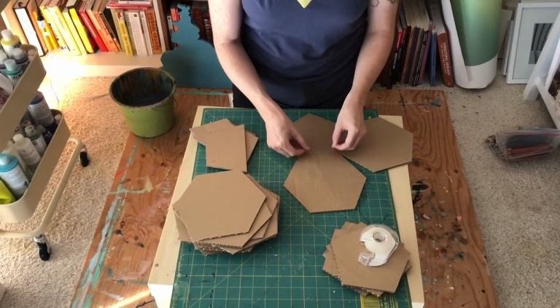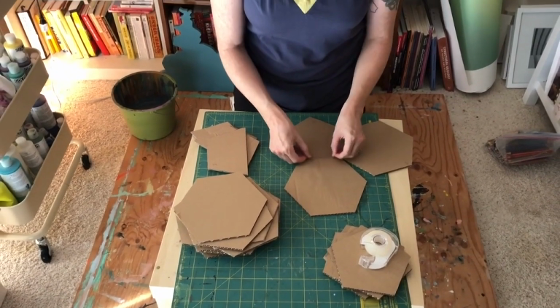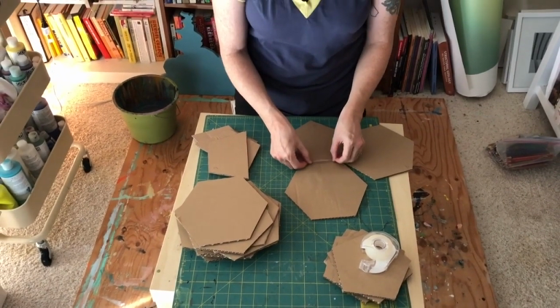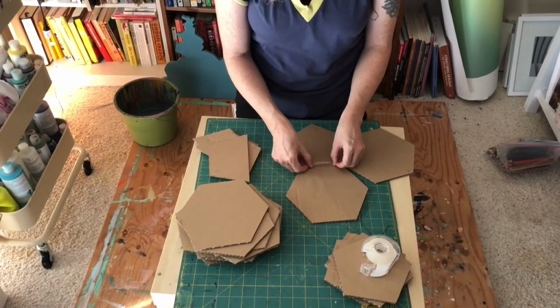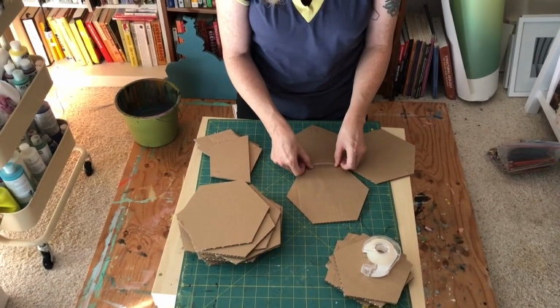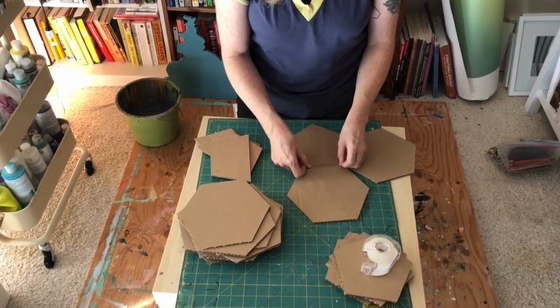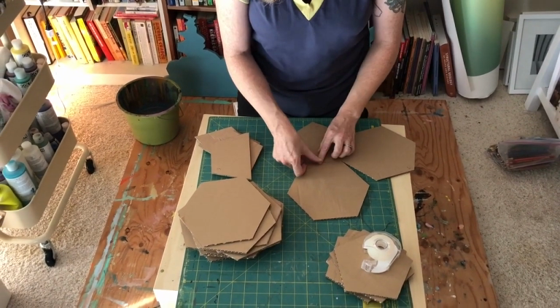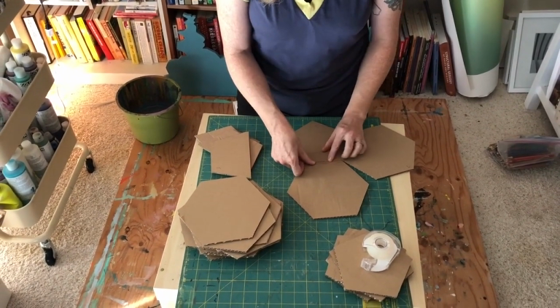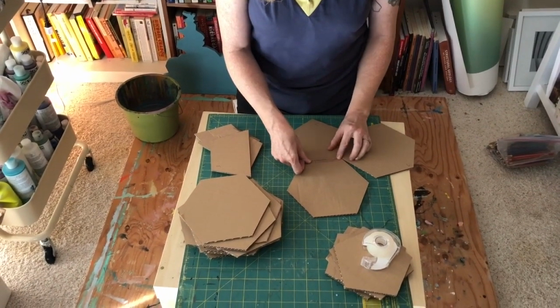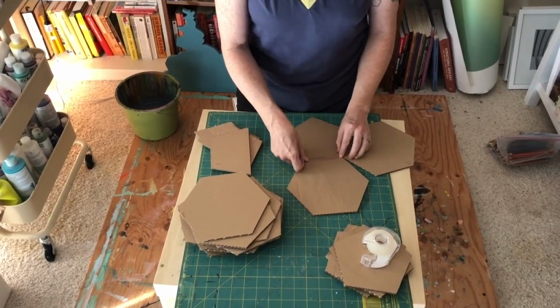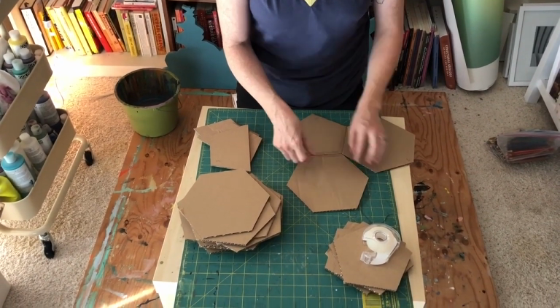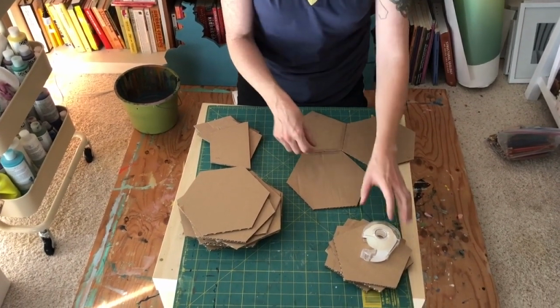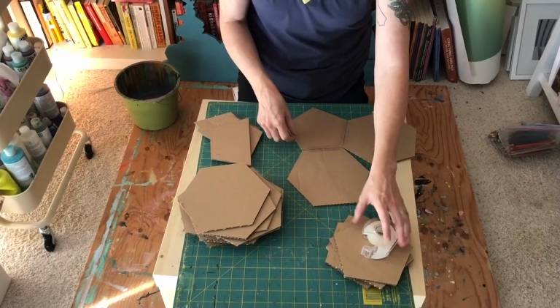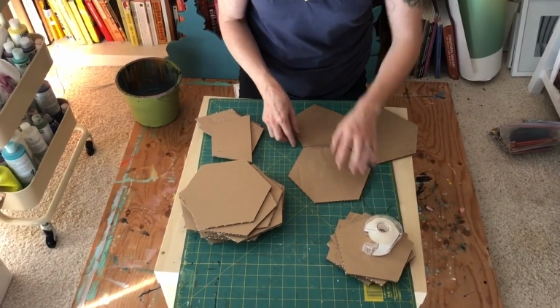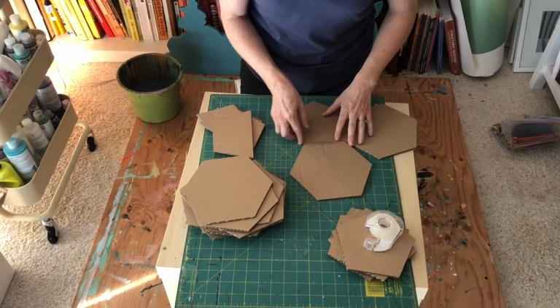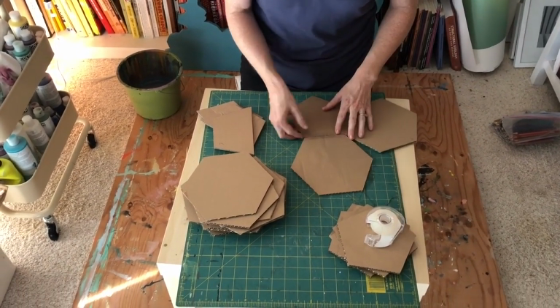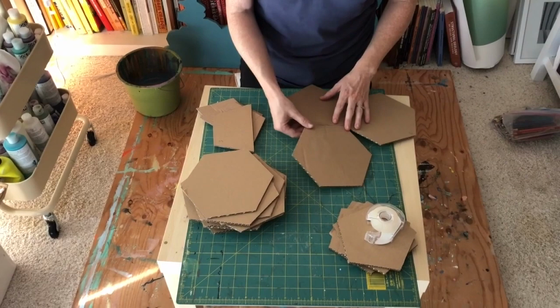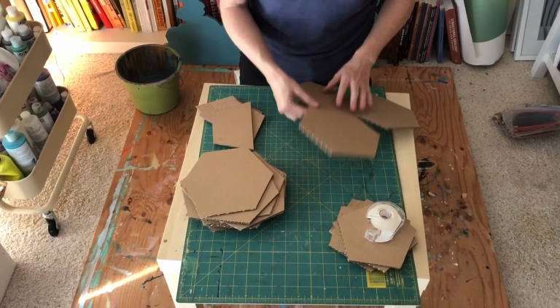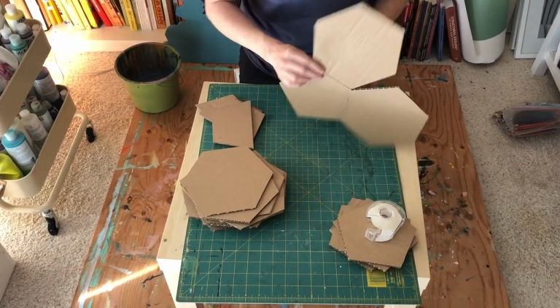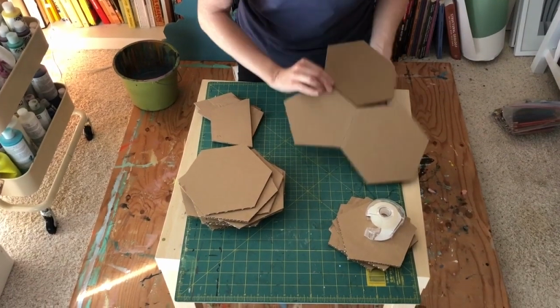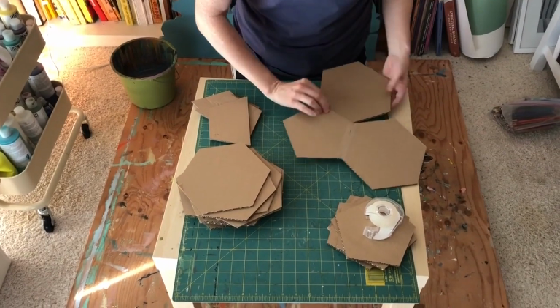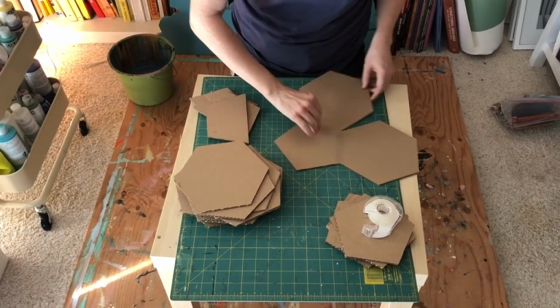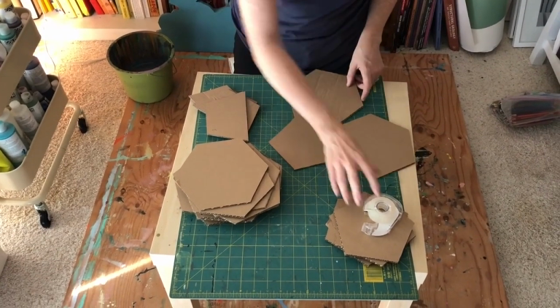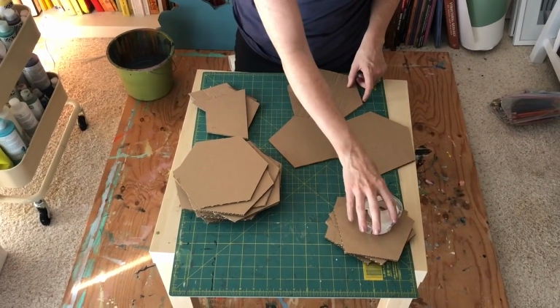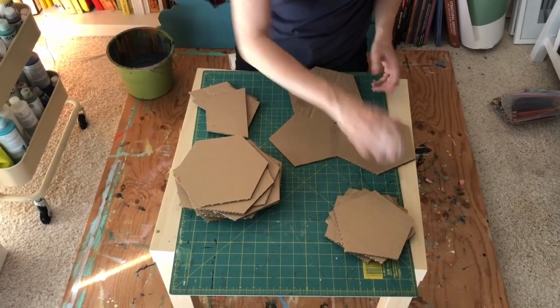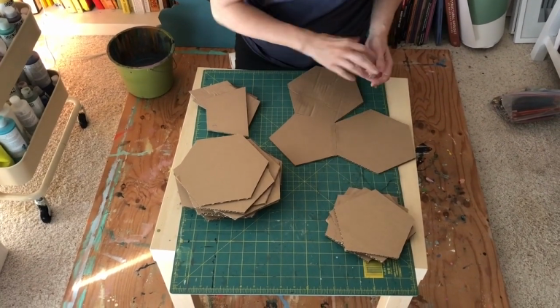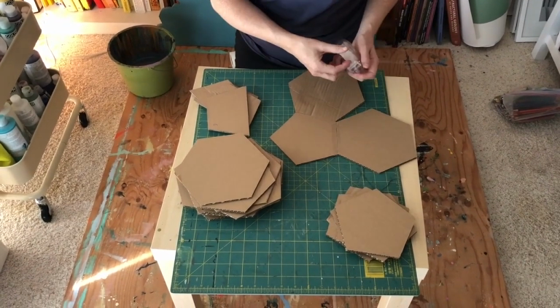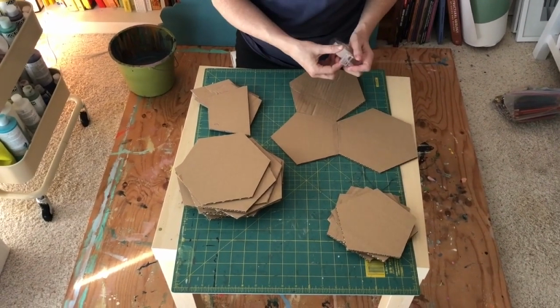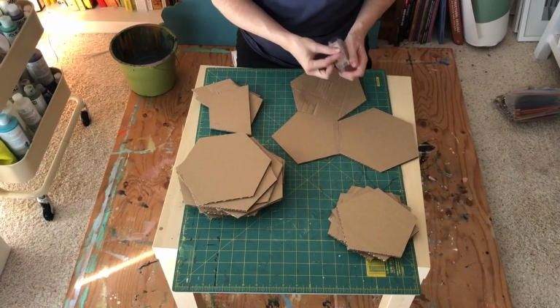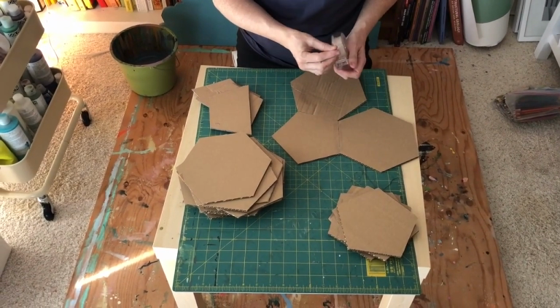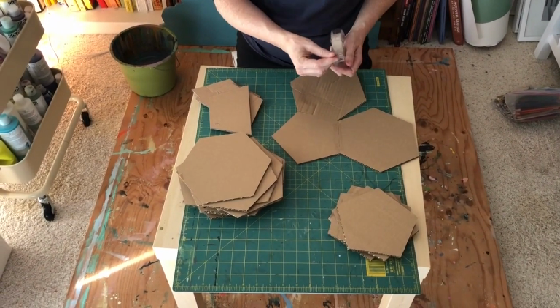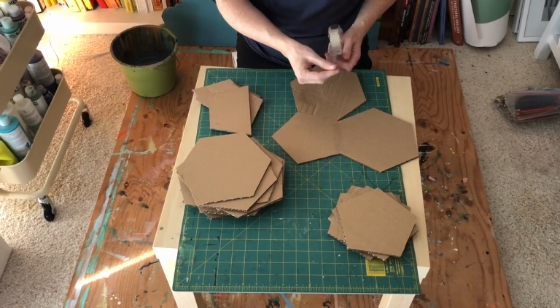I'm taping the hexagons around the center pentagon — it's going to make like a flower shape.